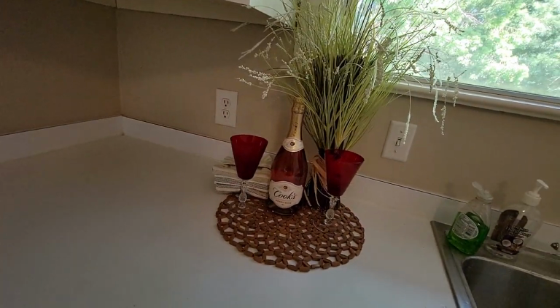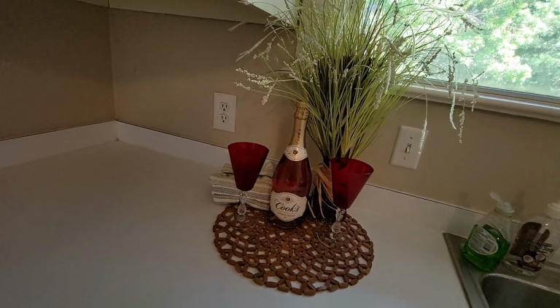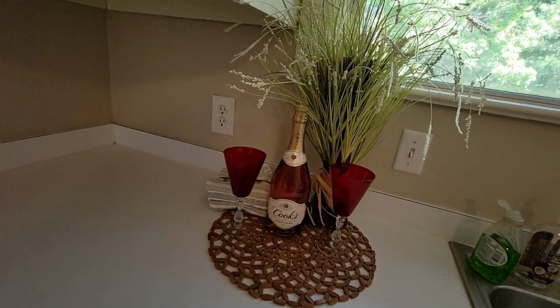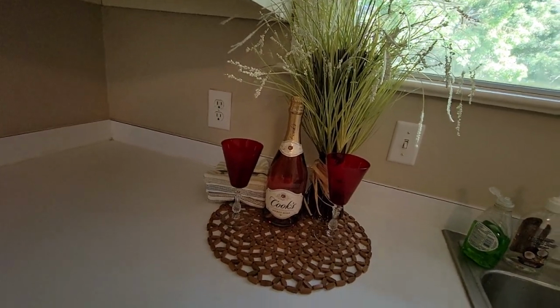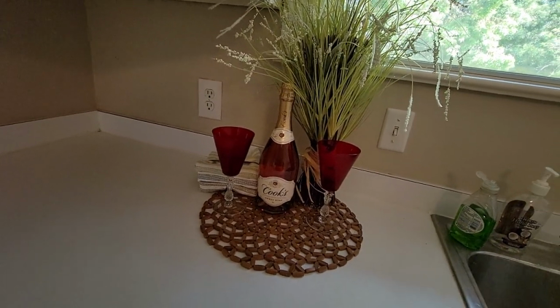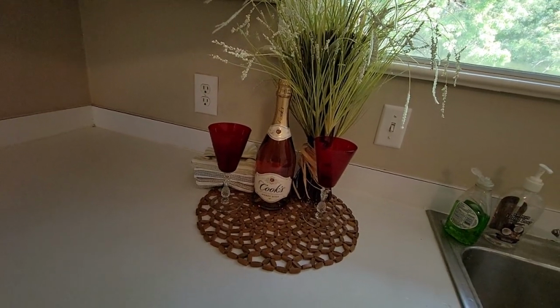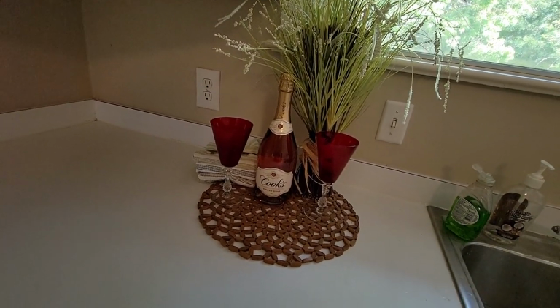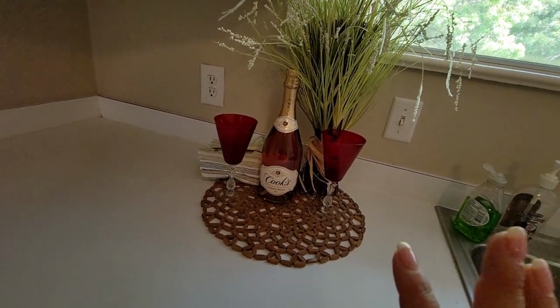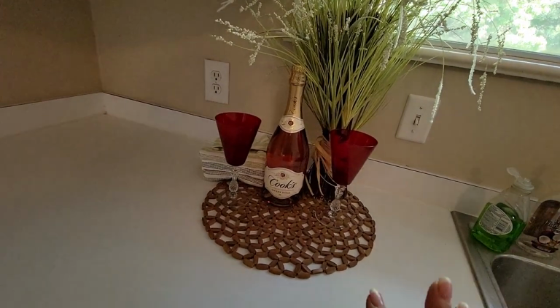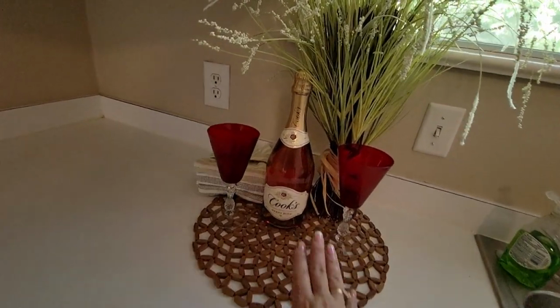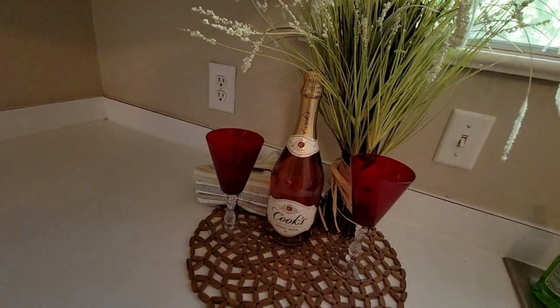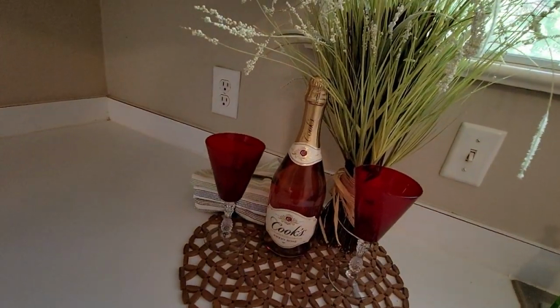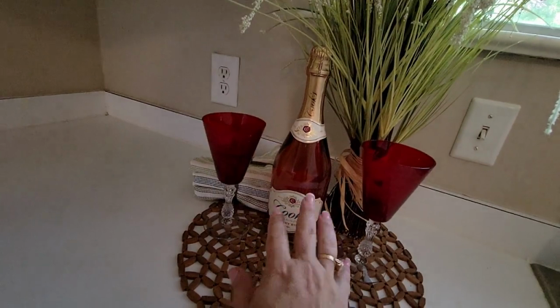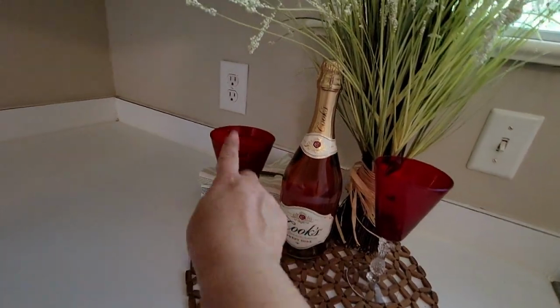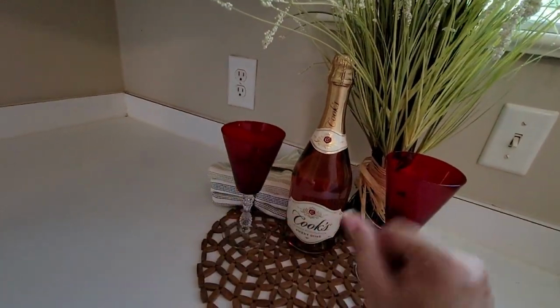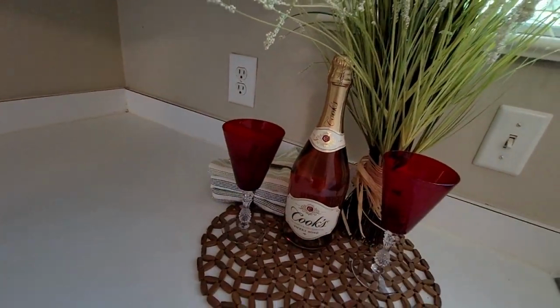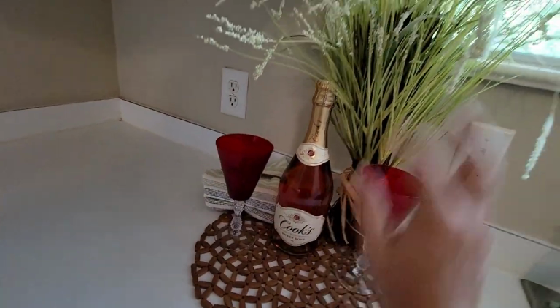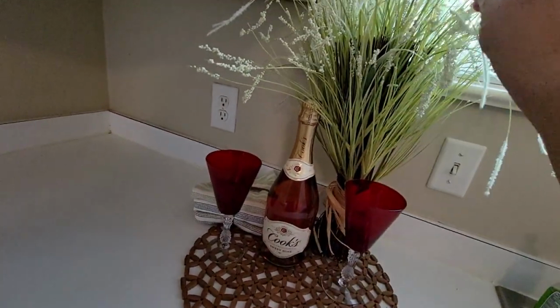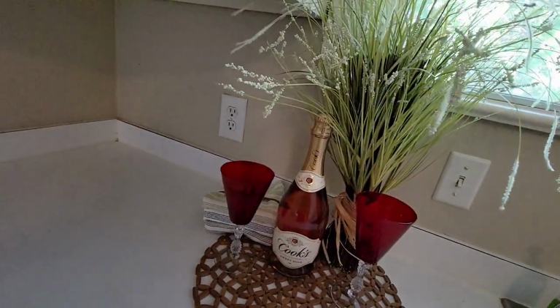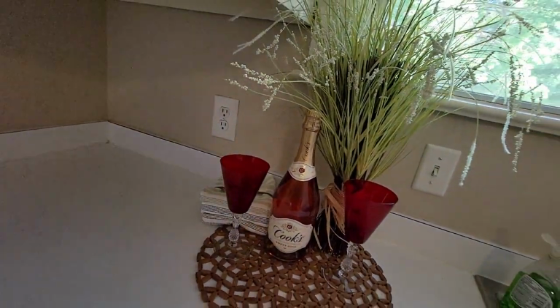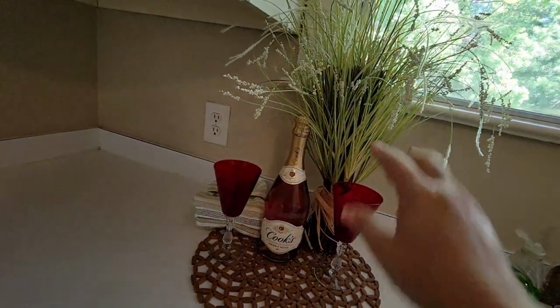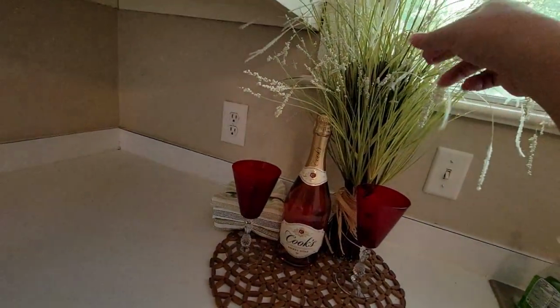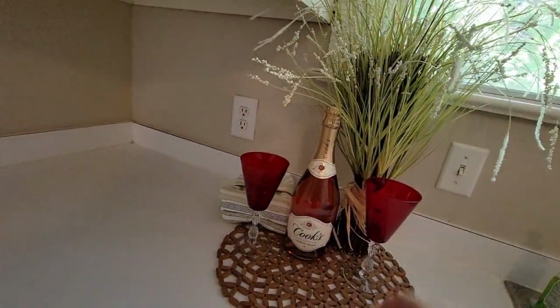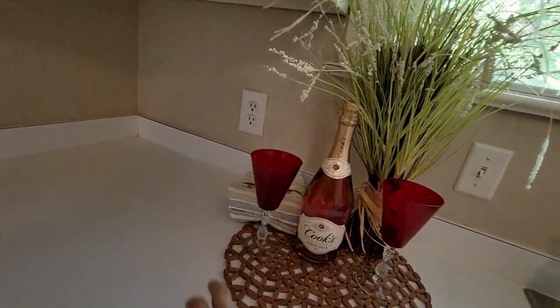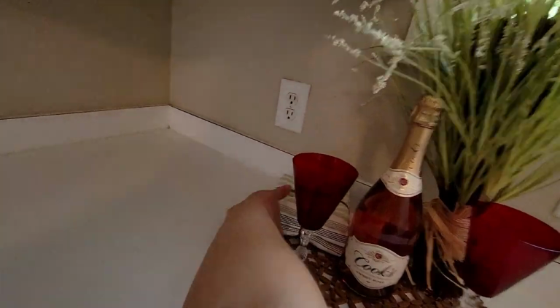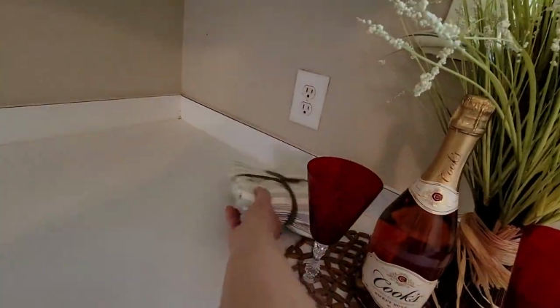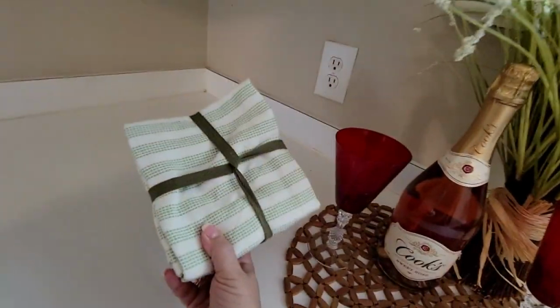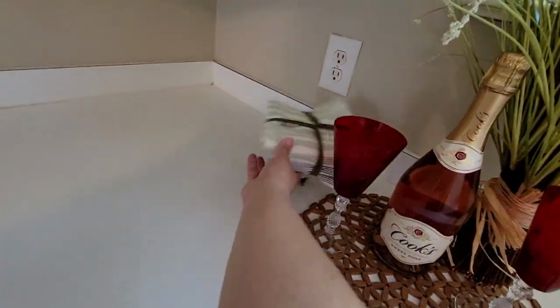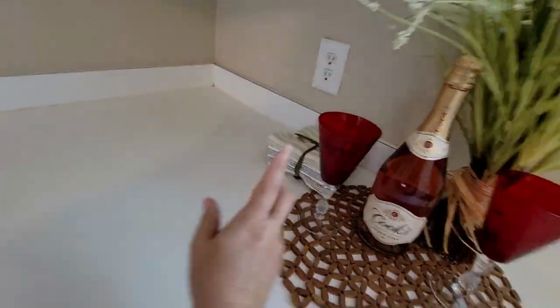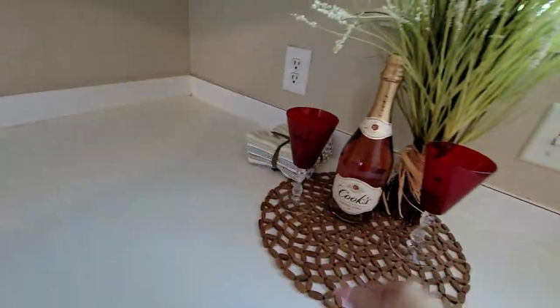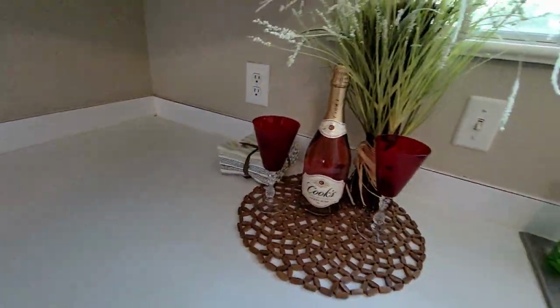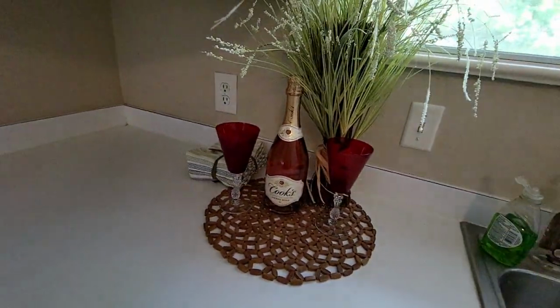Whoever buys this house, I will leave here this champagne. I will take my glasses back, but I will leave you this decor — cute, huh? And I will leave you these cute towels, but I will take my glasses away.